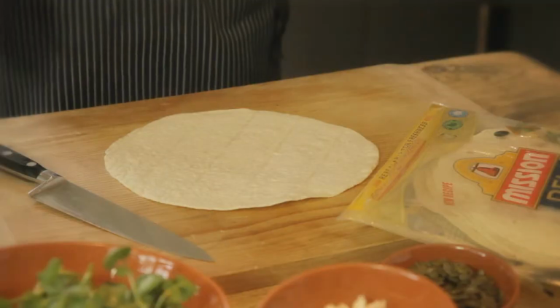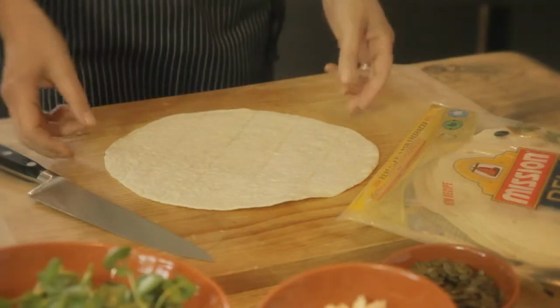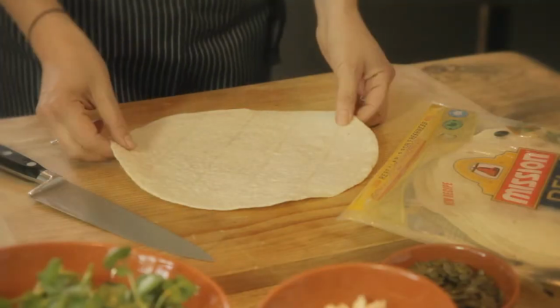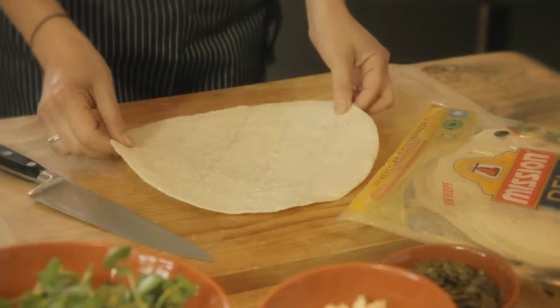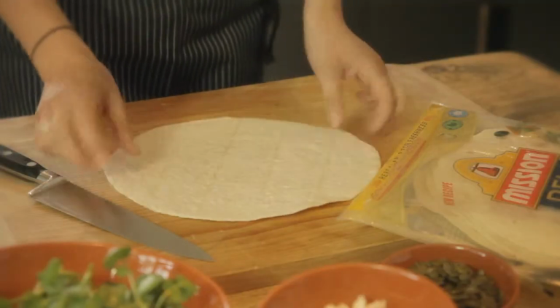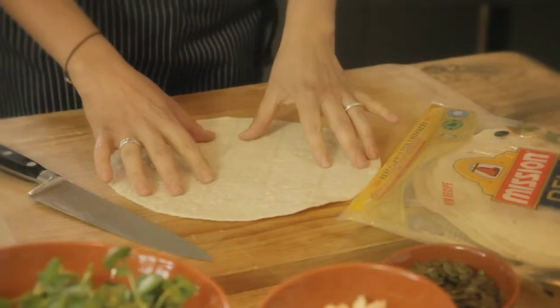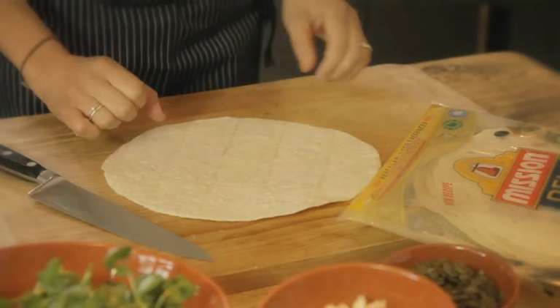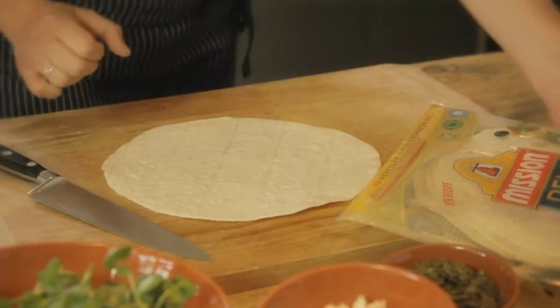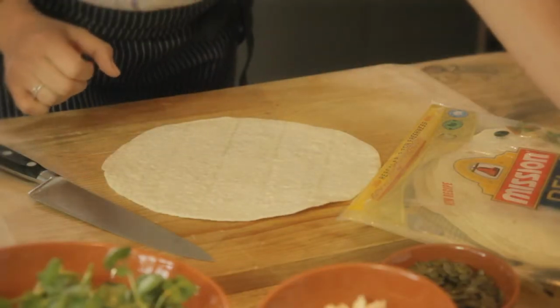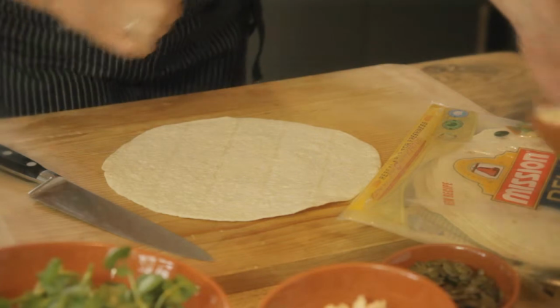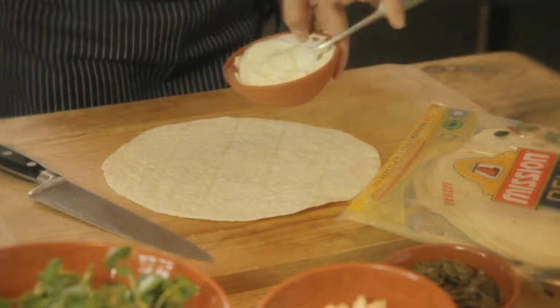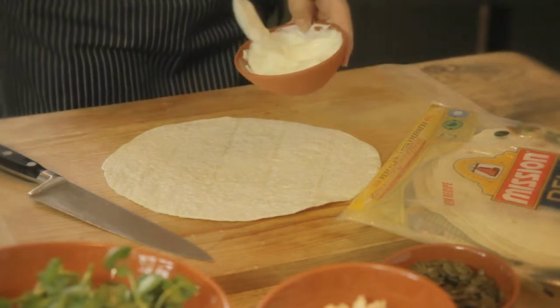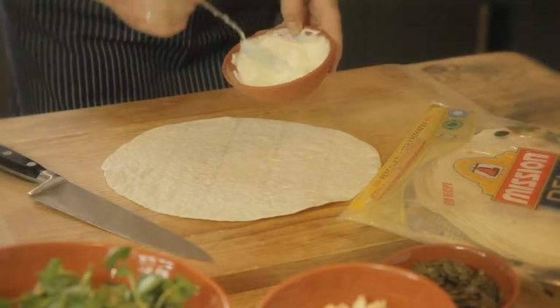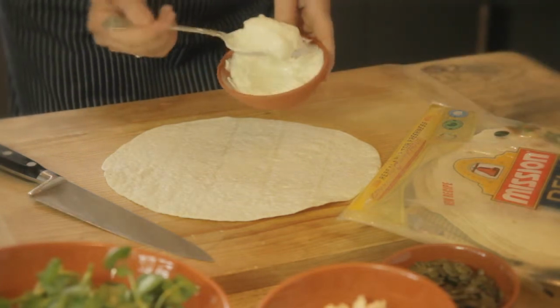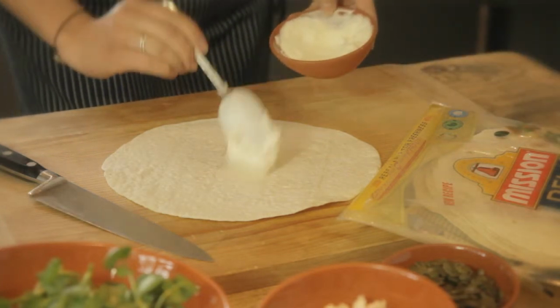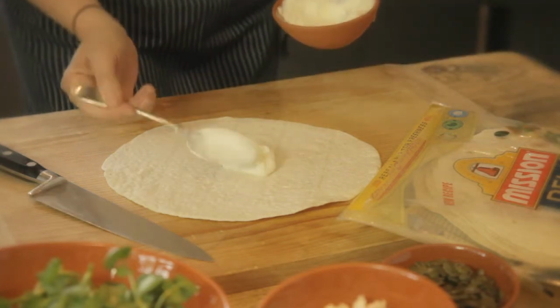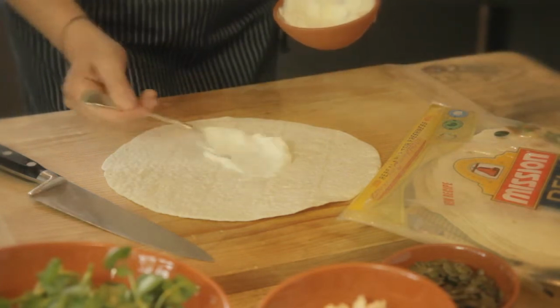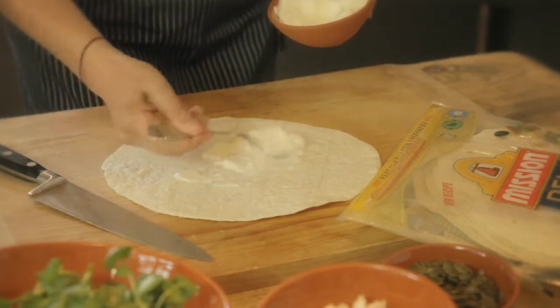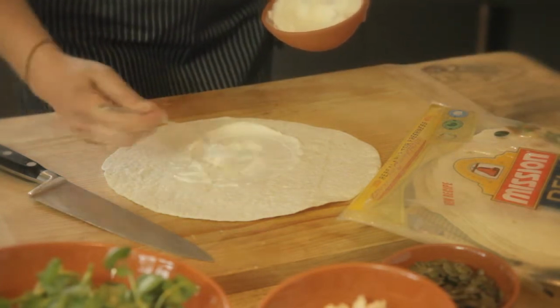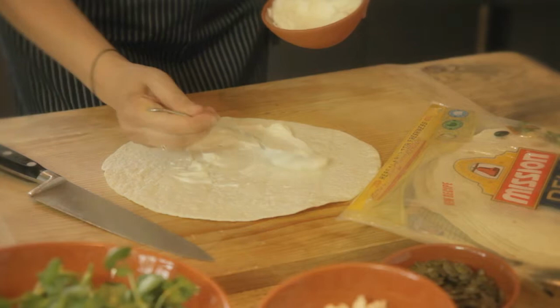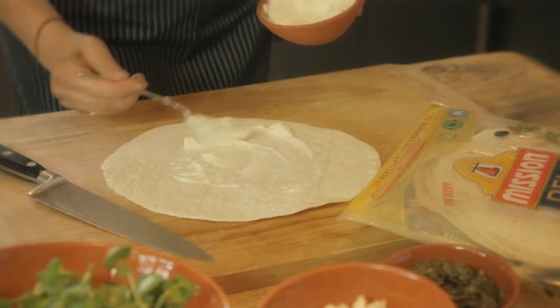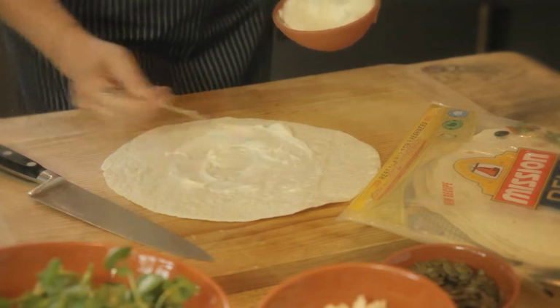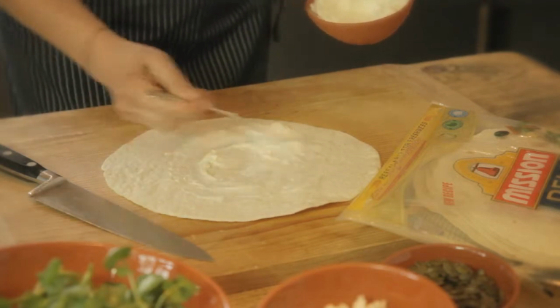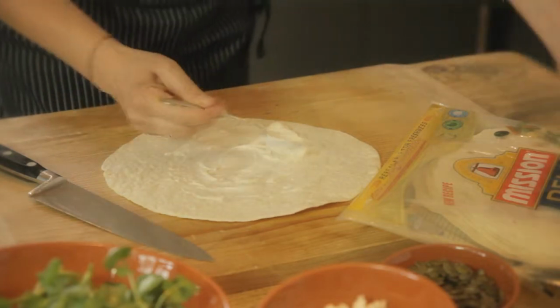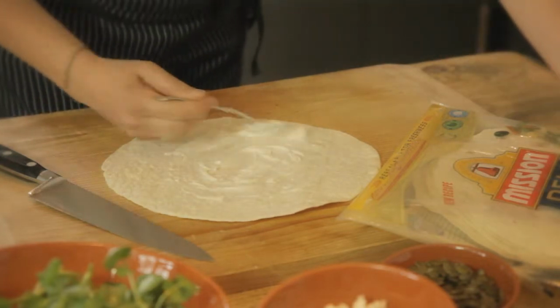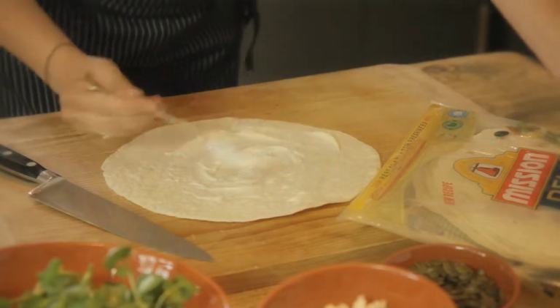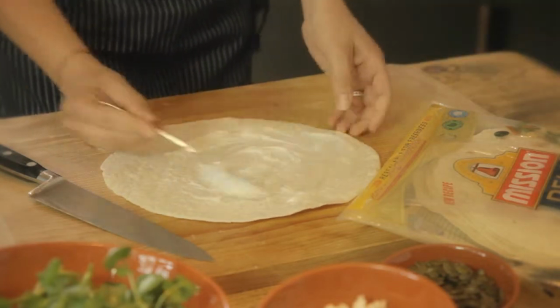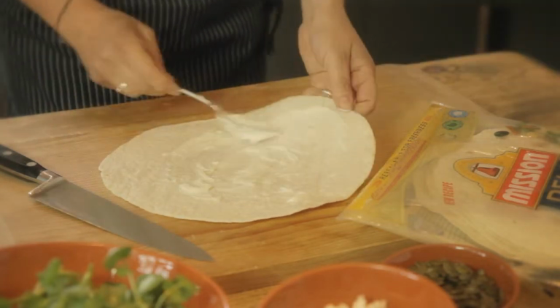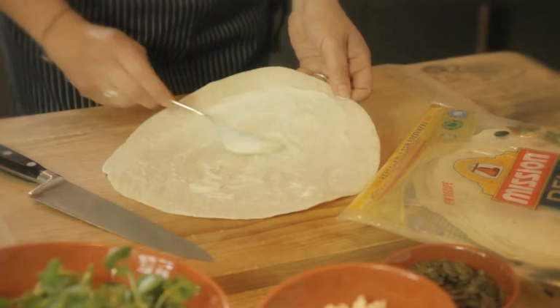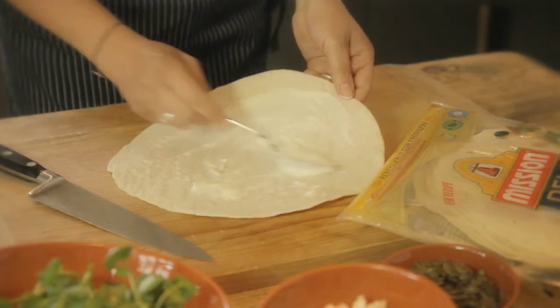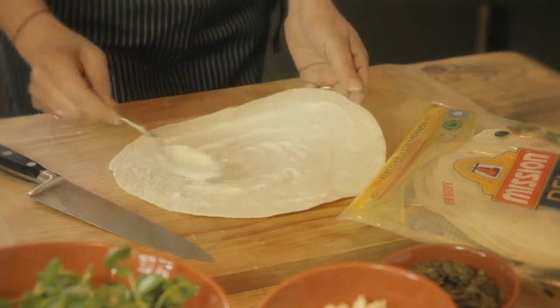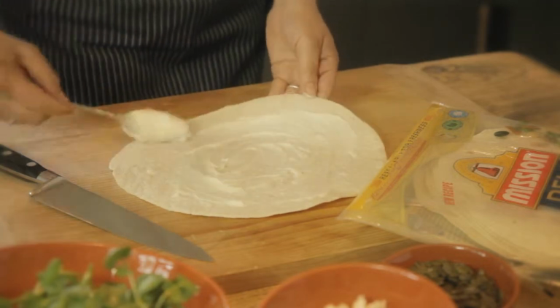The best way to do this is take your wrap and then put some mayonnaise on top, spoon it and then spread it using the back of a spoon. Spread it all over.